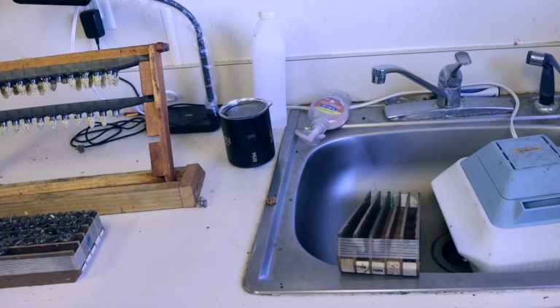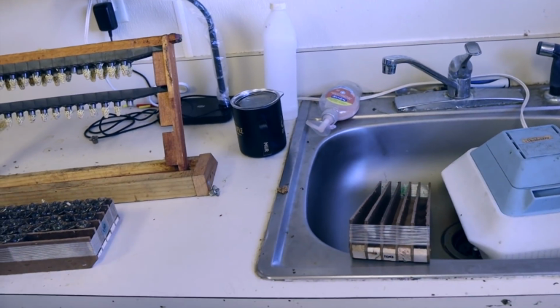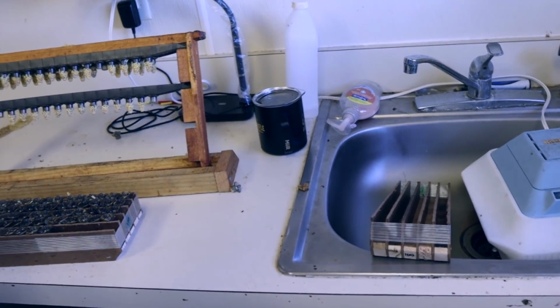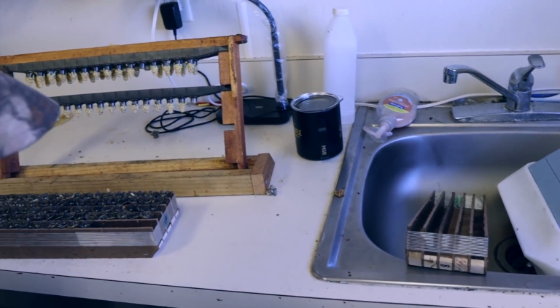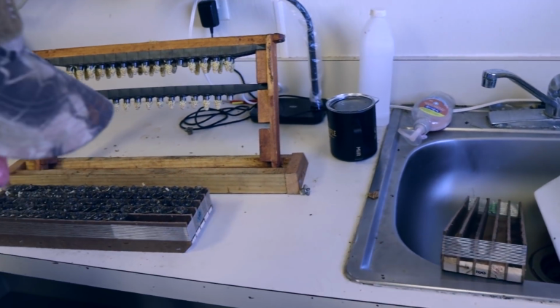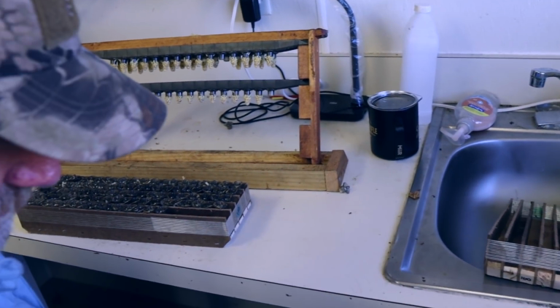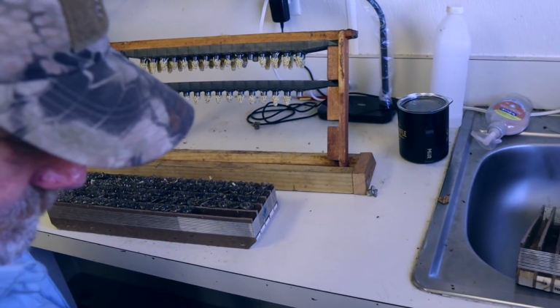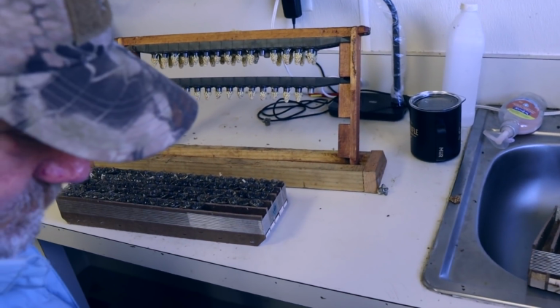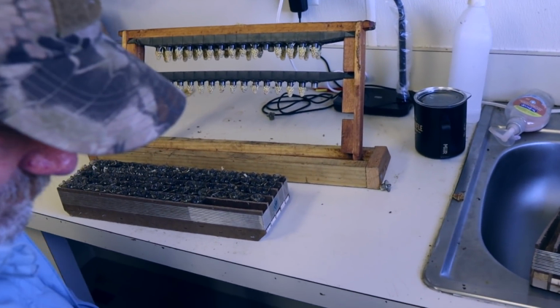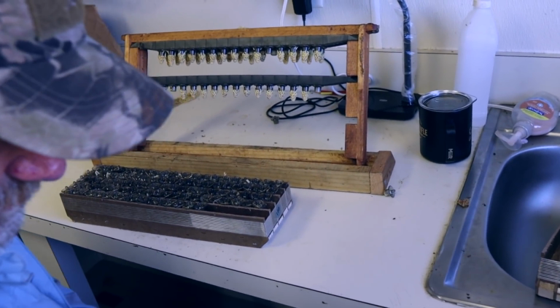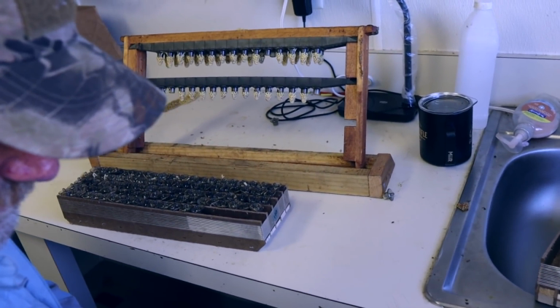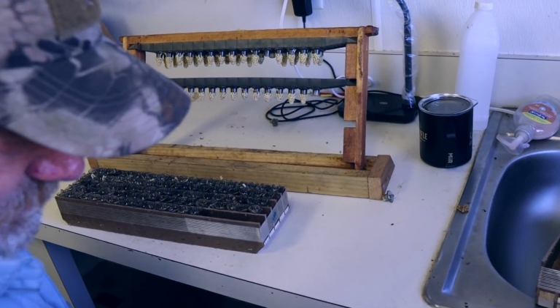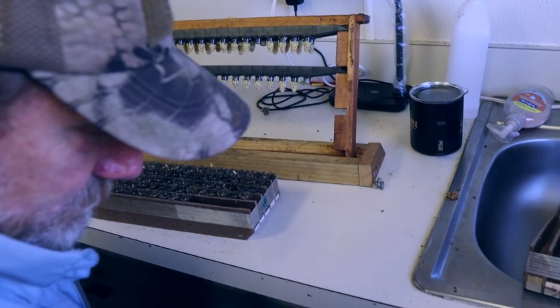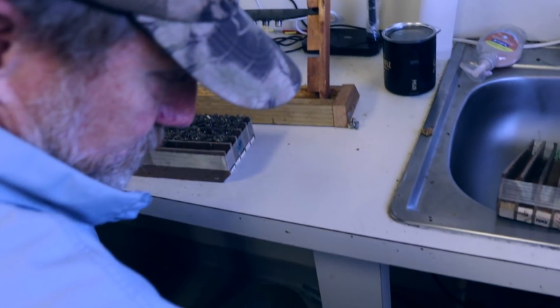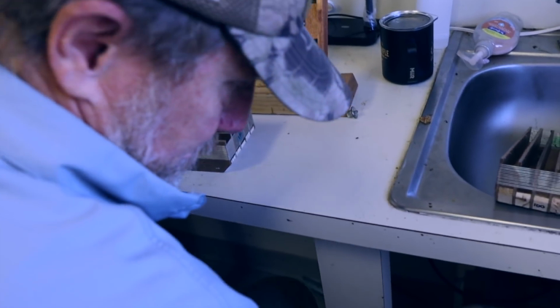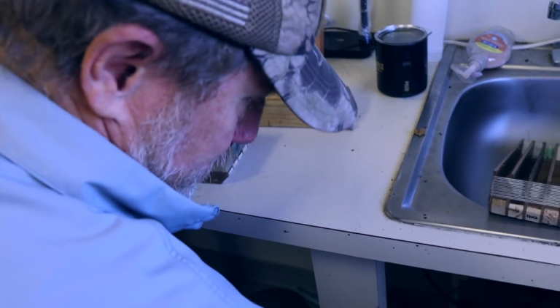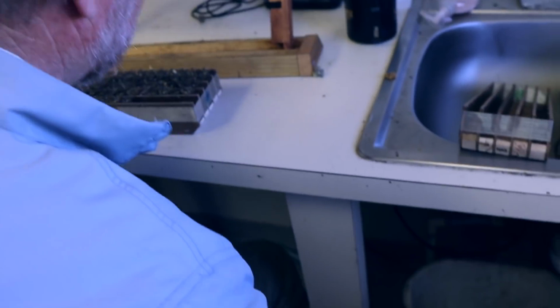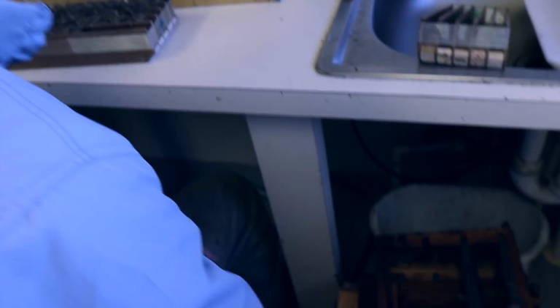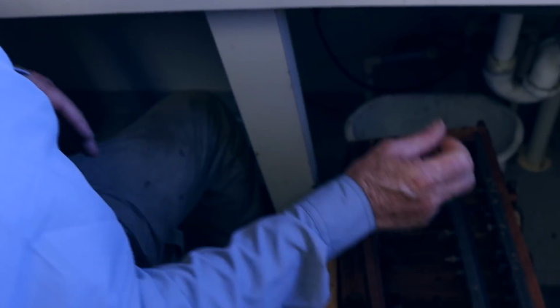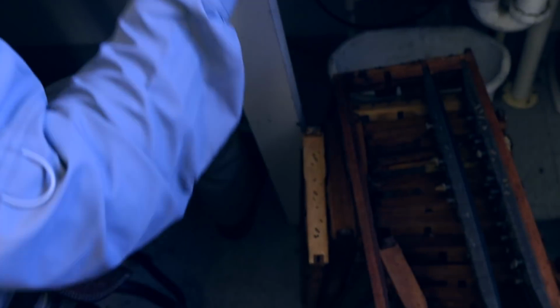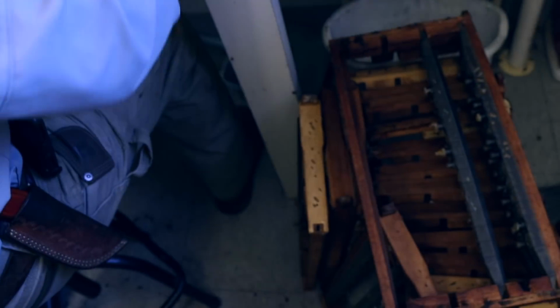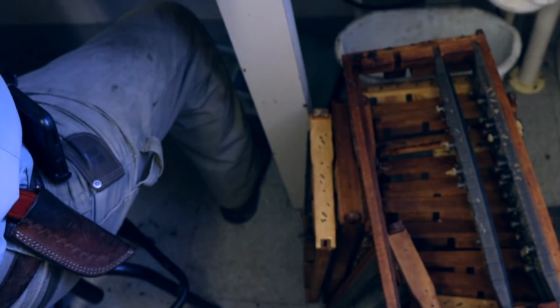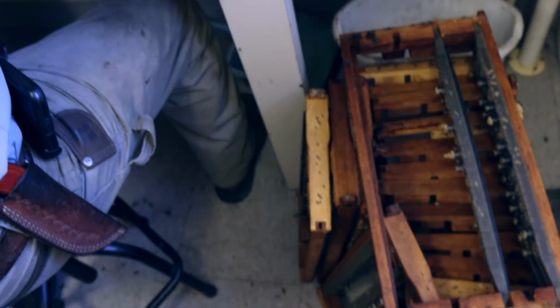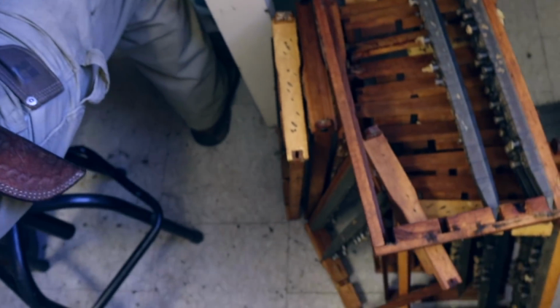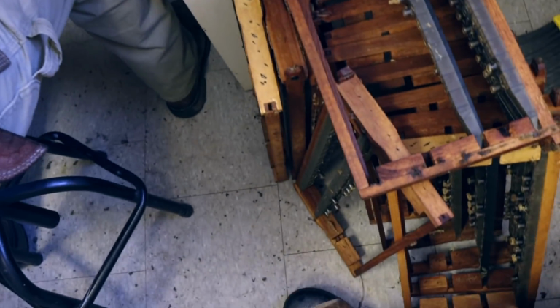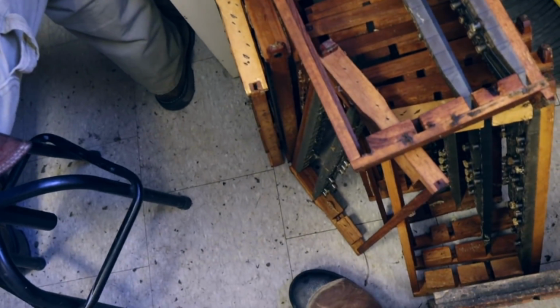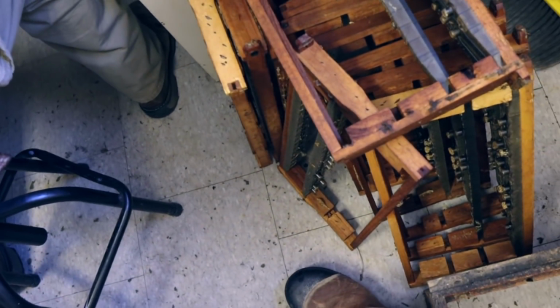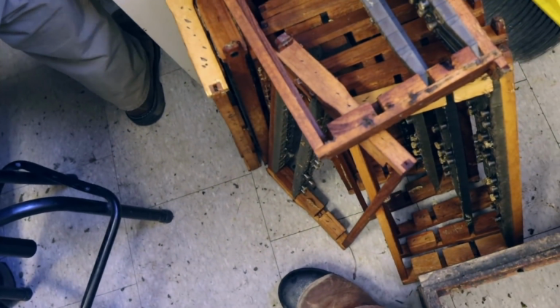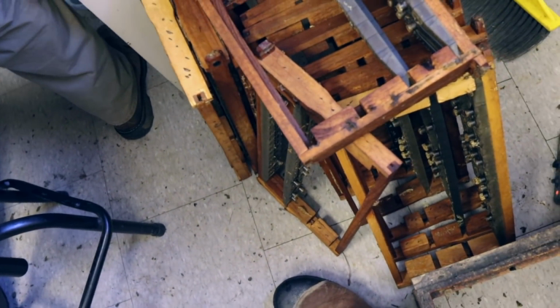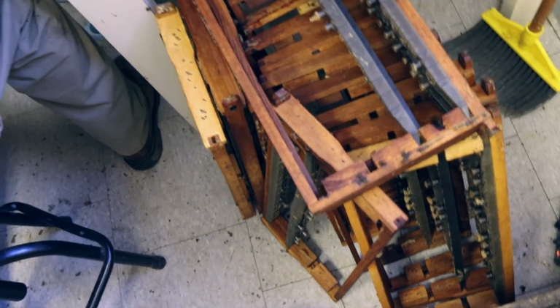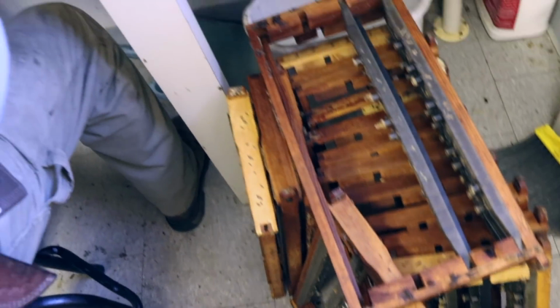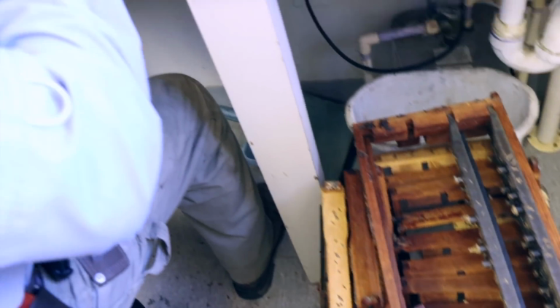We're doing 48 with ours, and I'm with you — more is not... more is less sometimes.